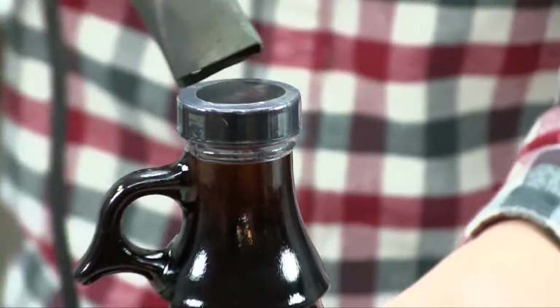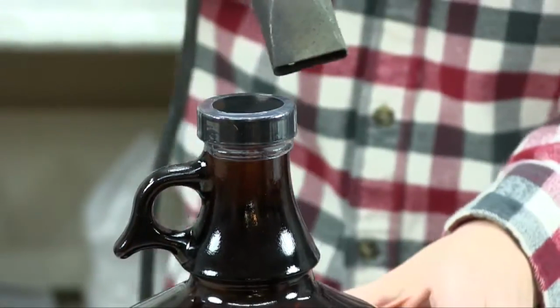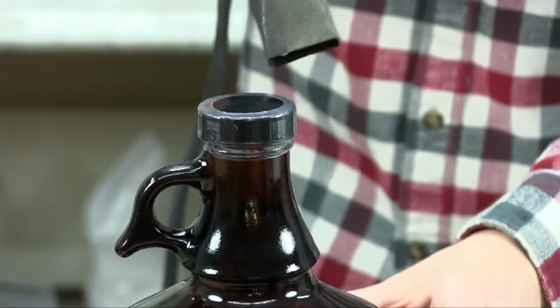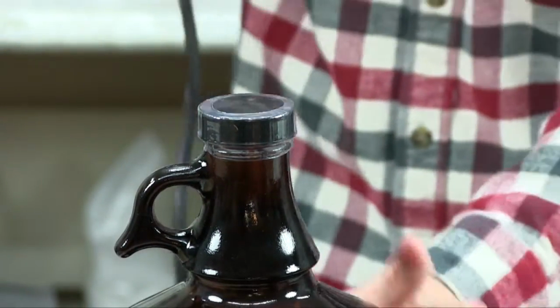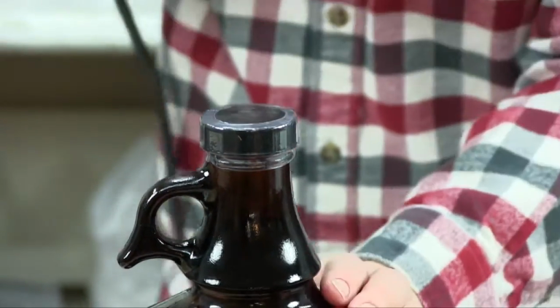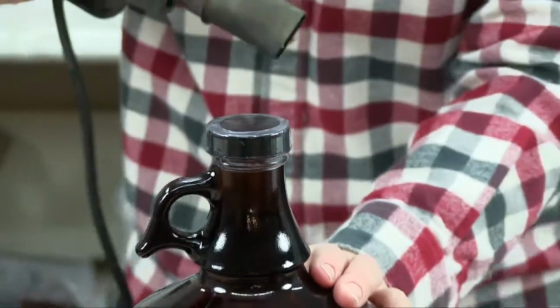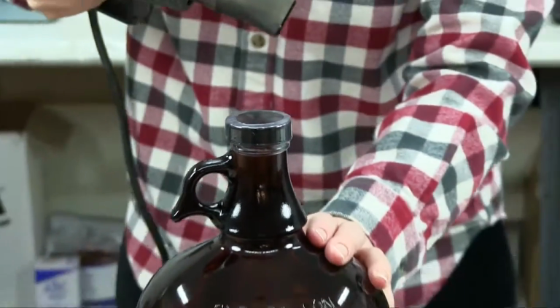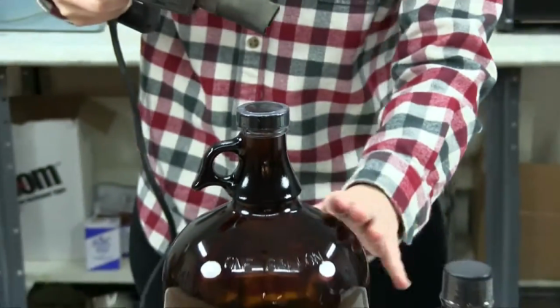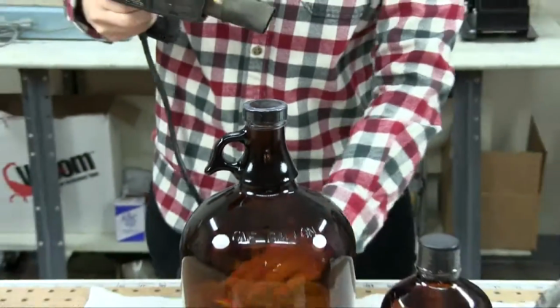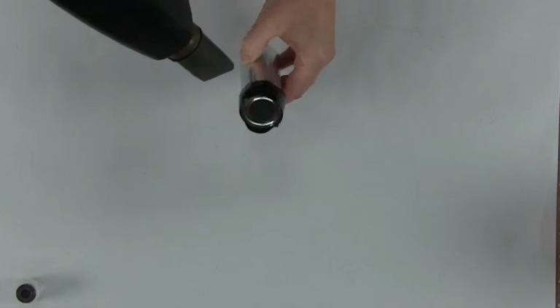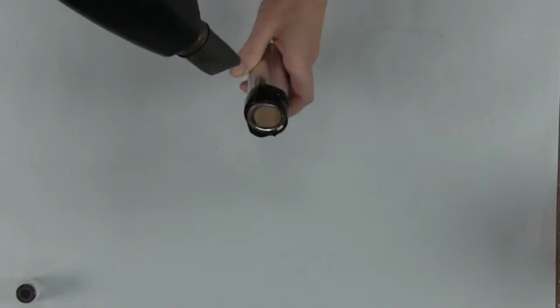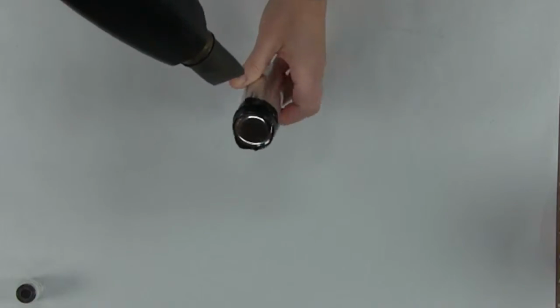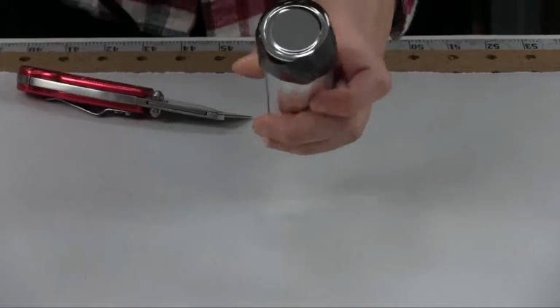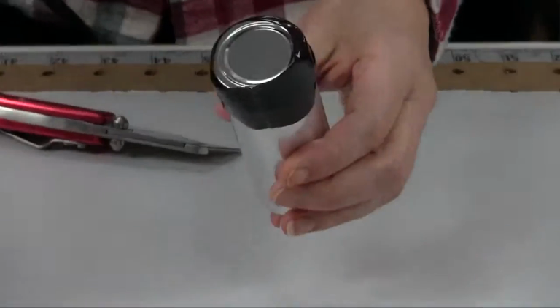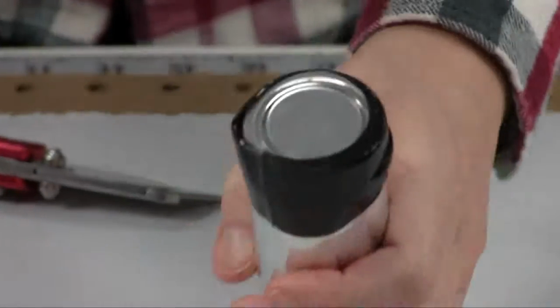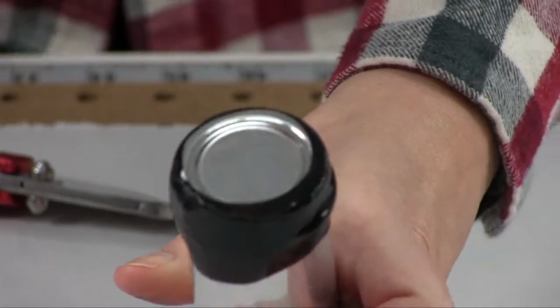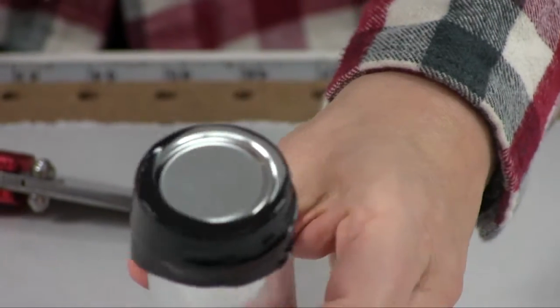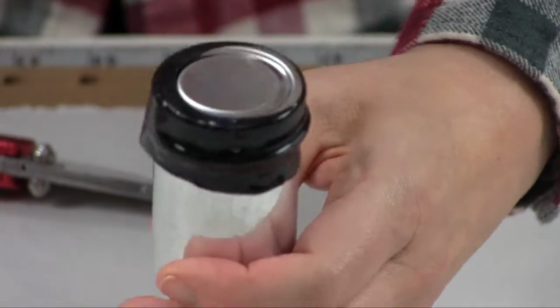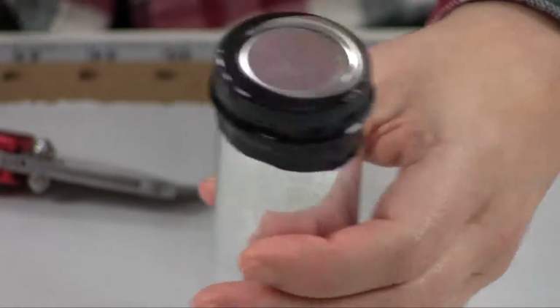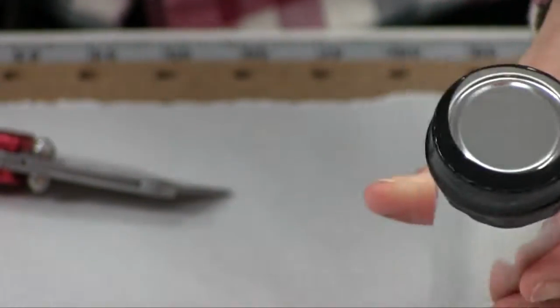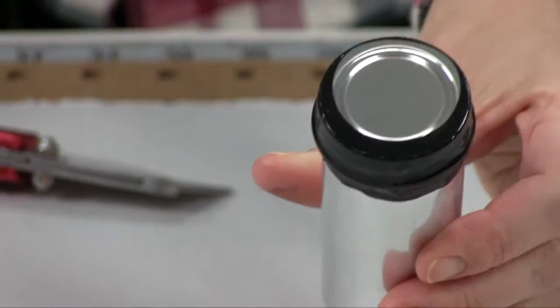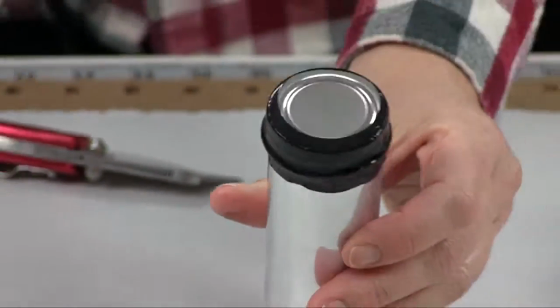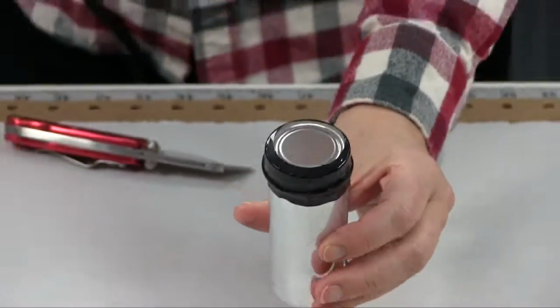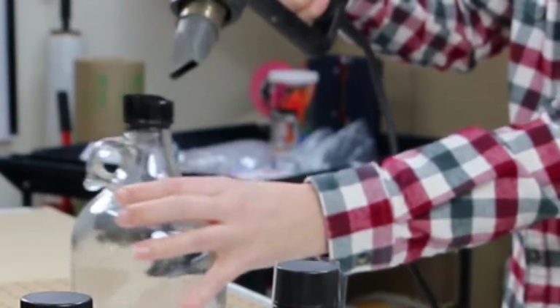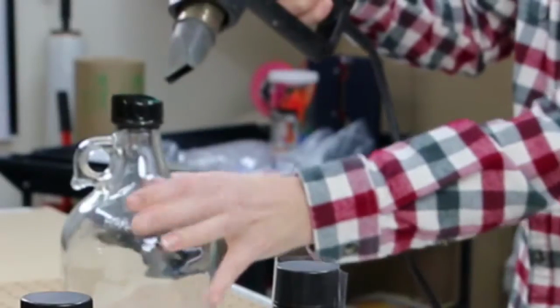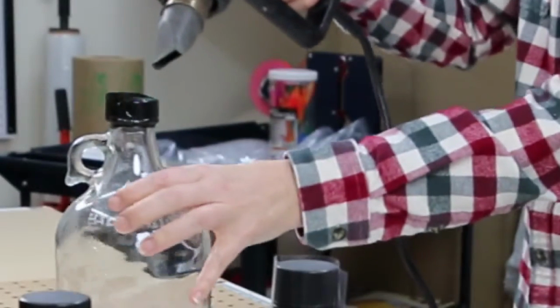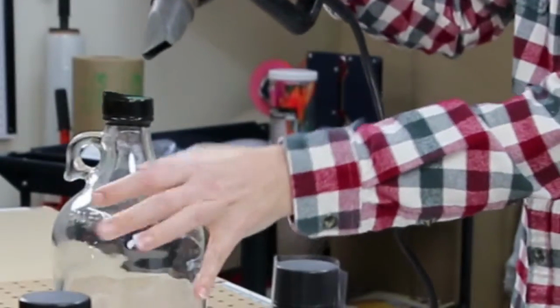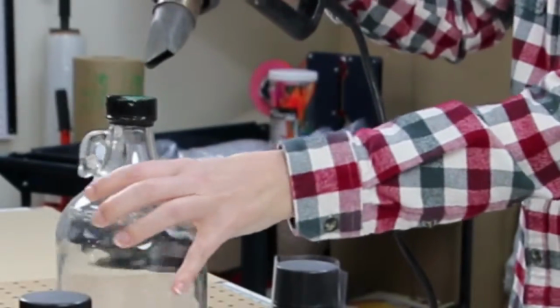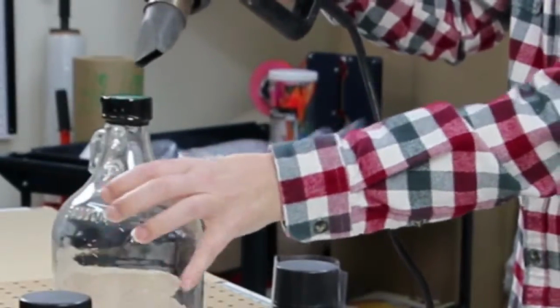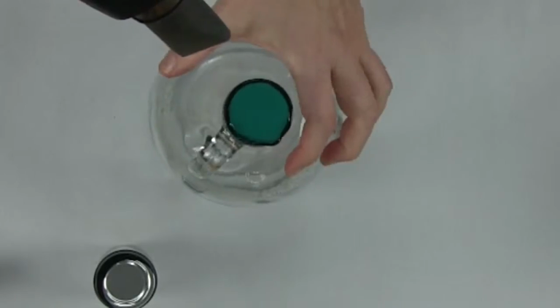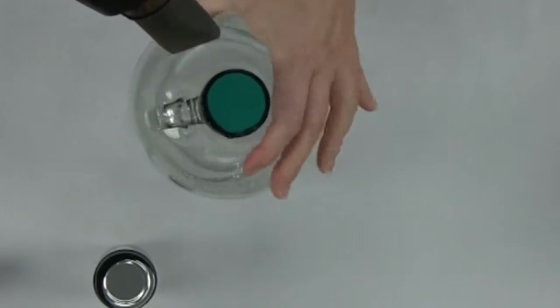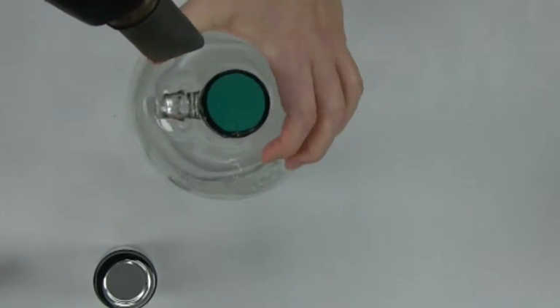Heat shrink bands come in clear or black PVC and with printed messages. They come in many different sizes and are available in perforated or non-perforated styles.